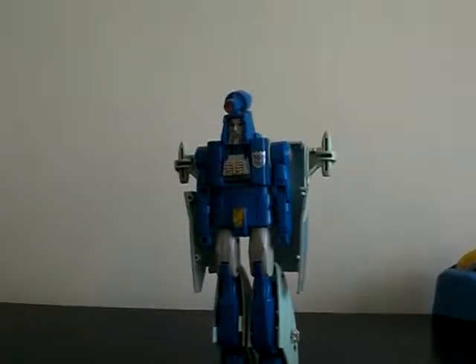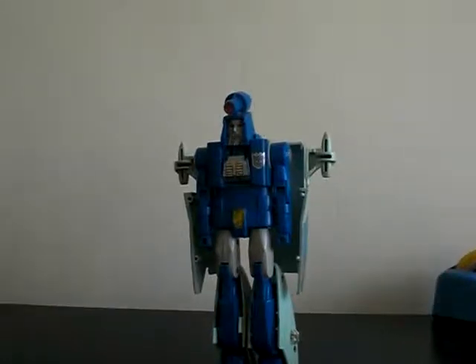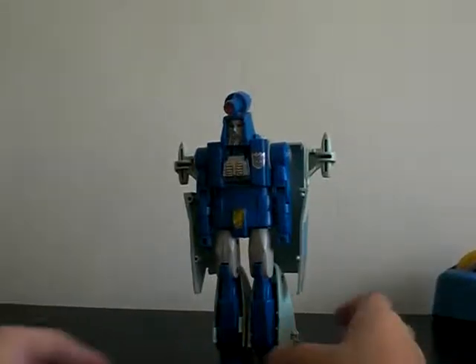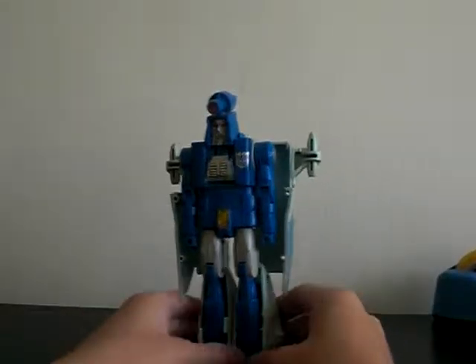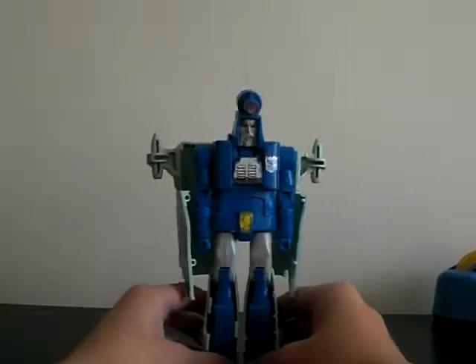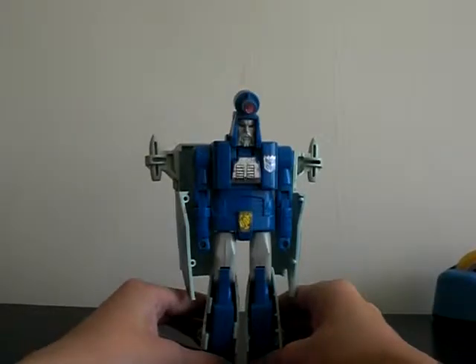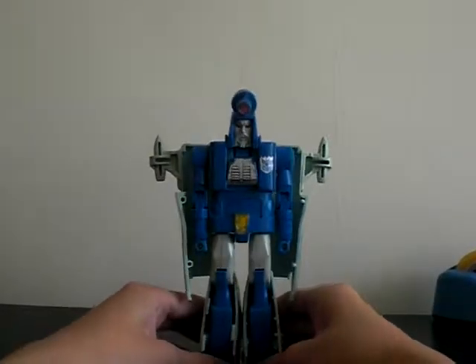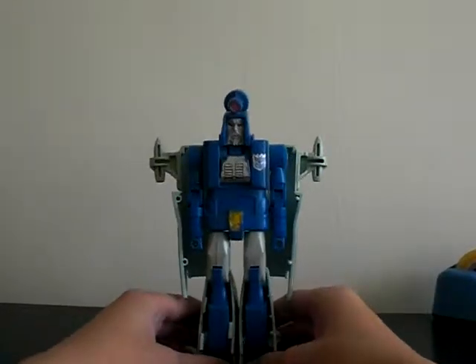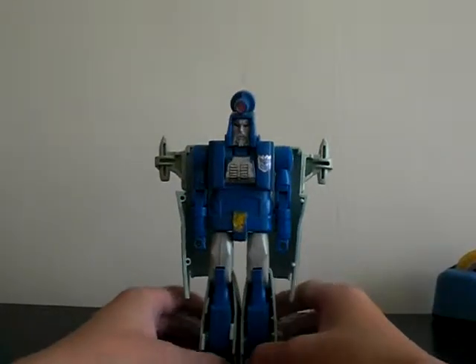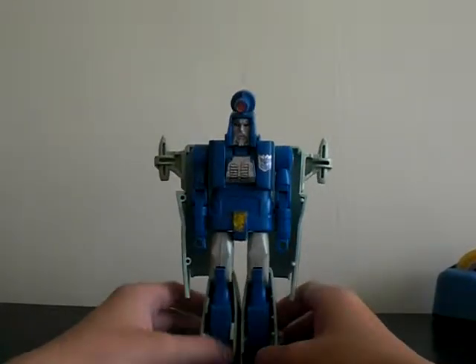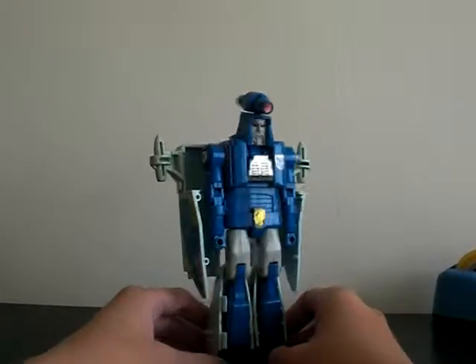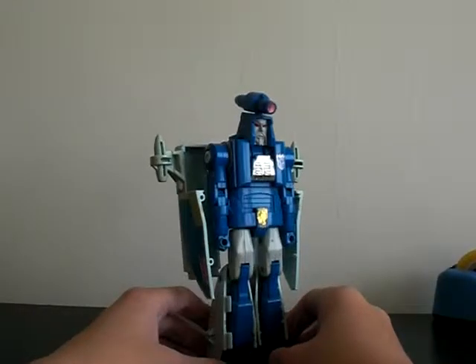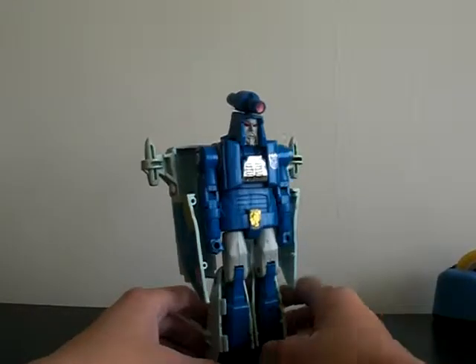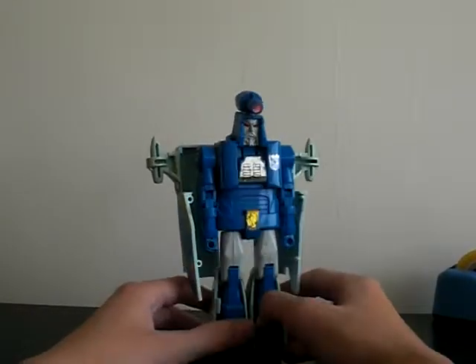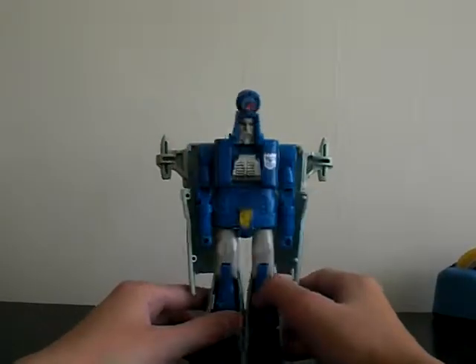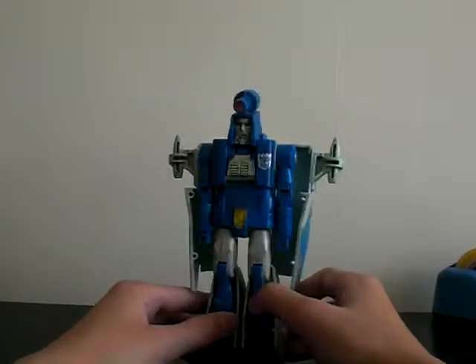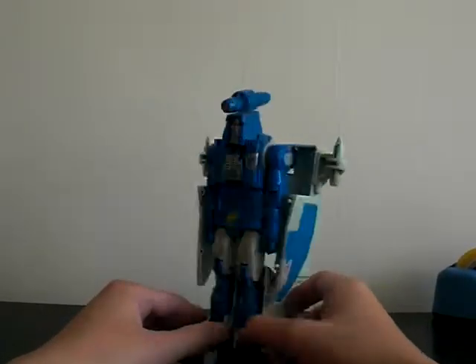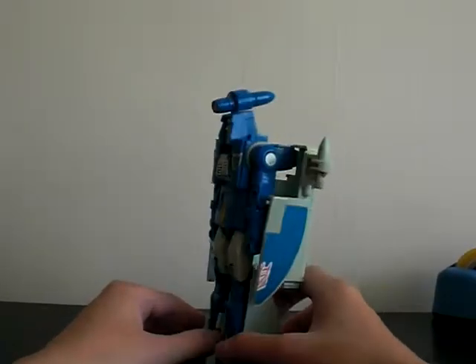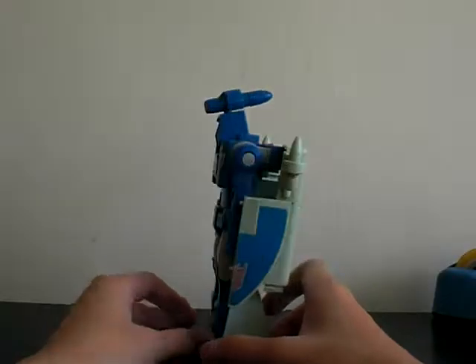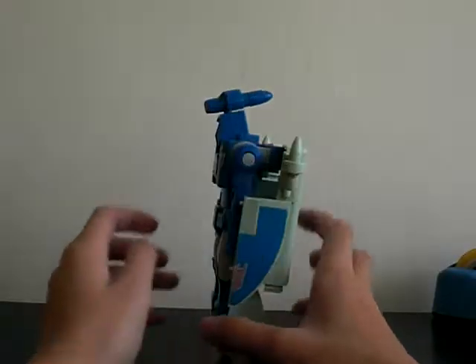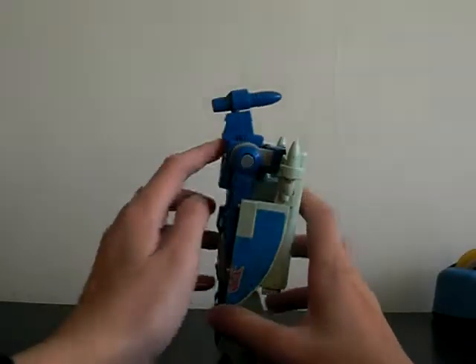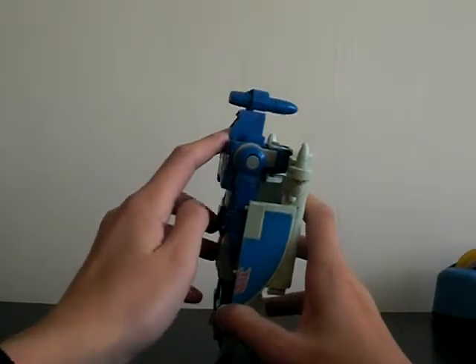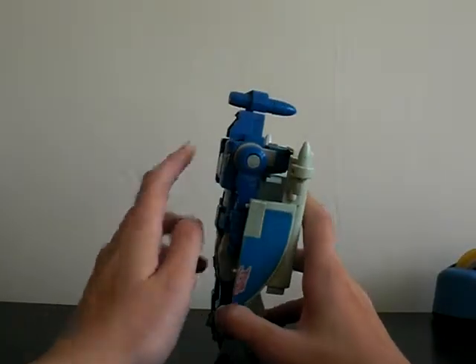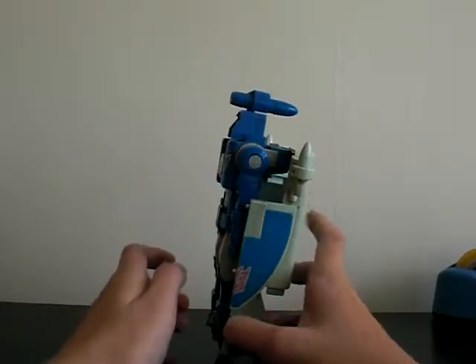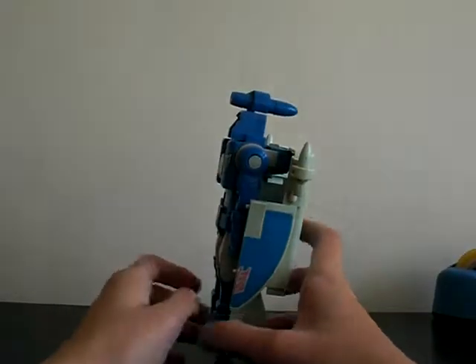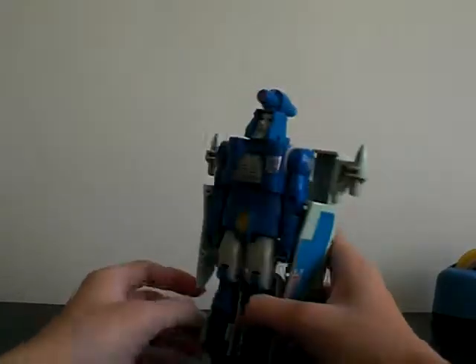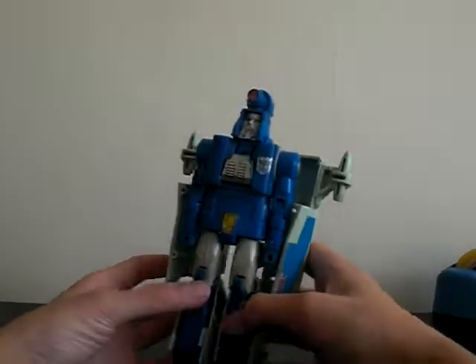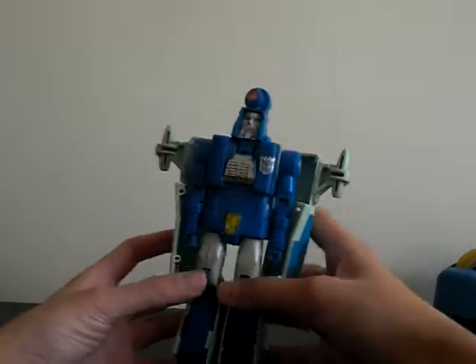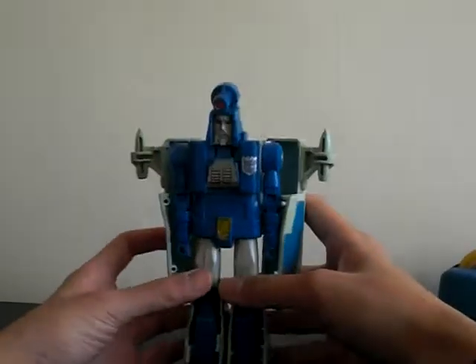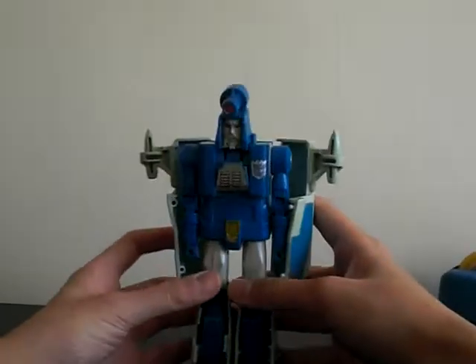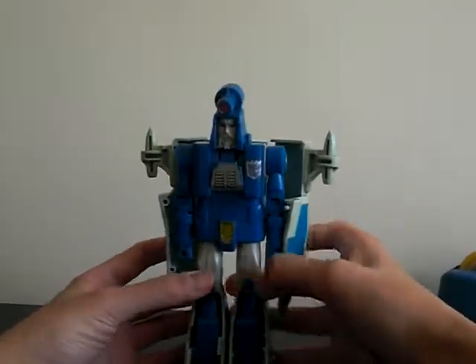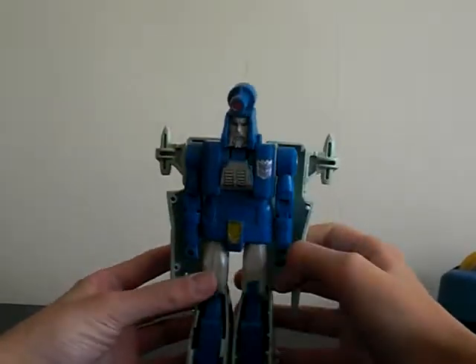Hello everybody, and today I'm going to show you Transformers G1 — the old G1, not a reissue. Never going to get a reissue.